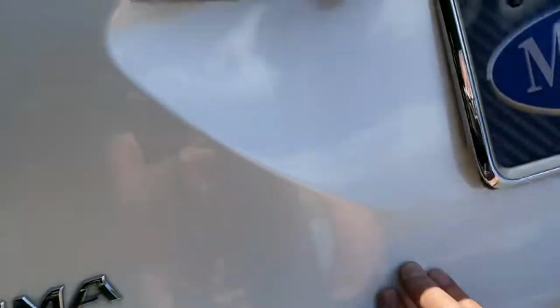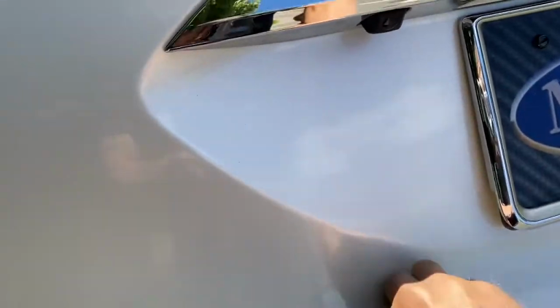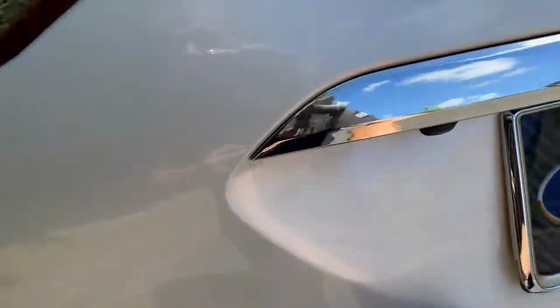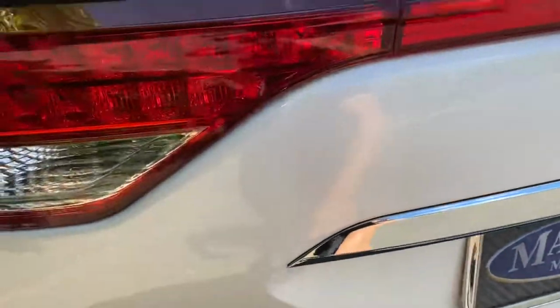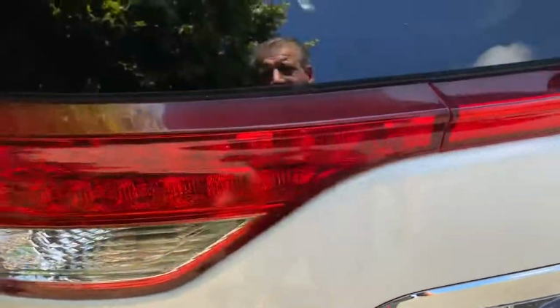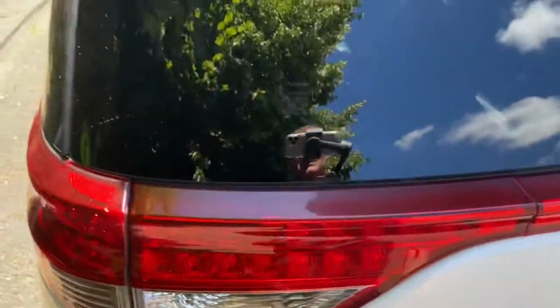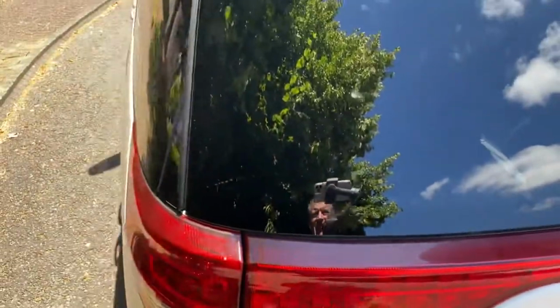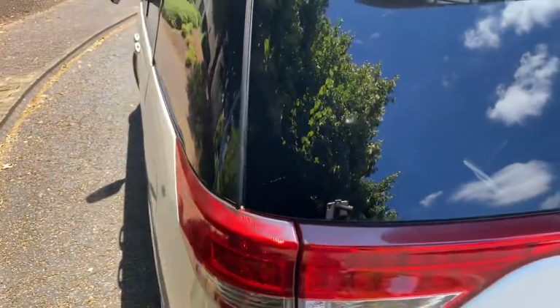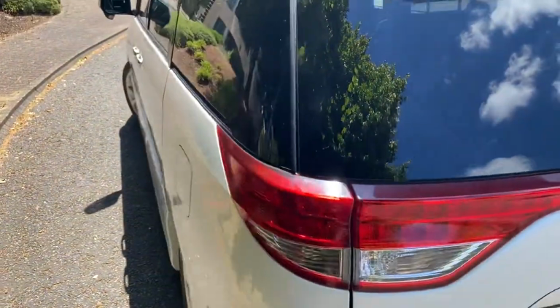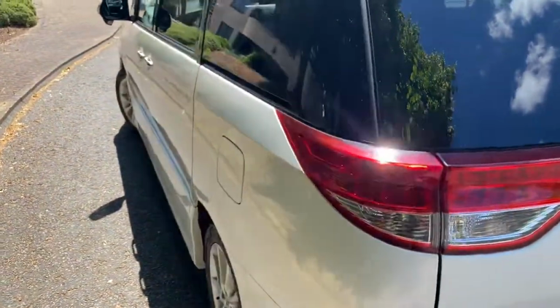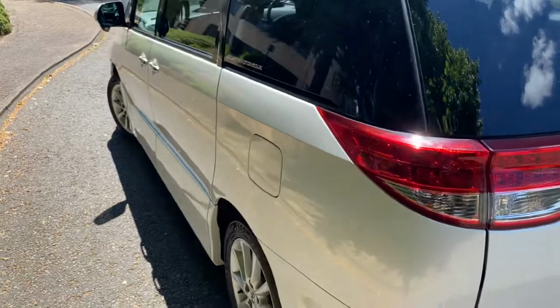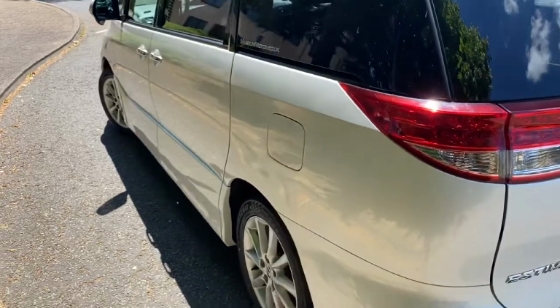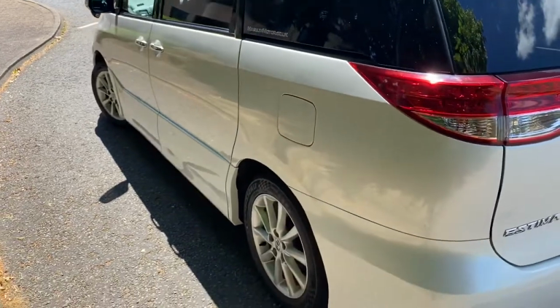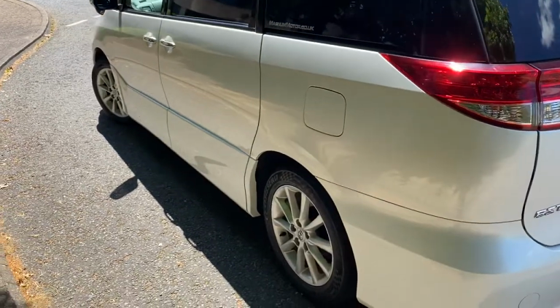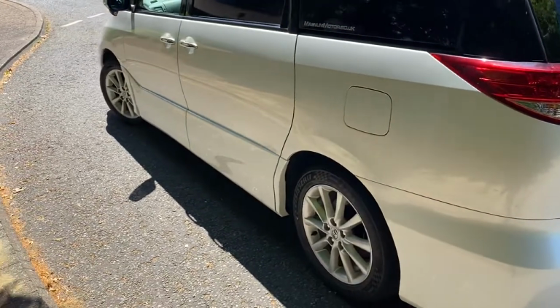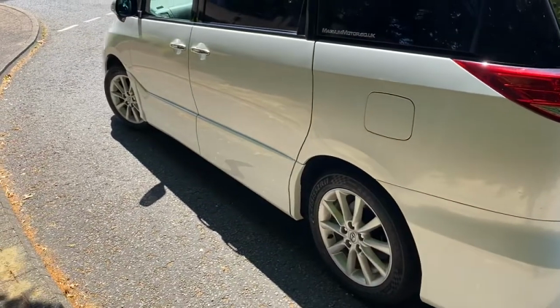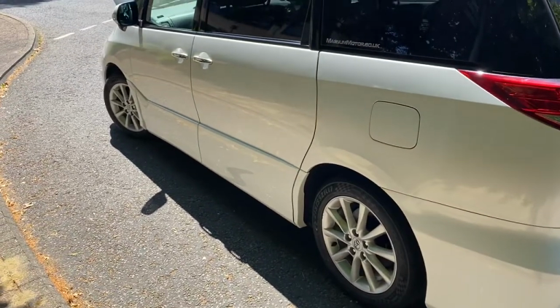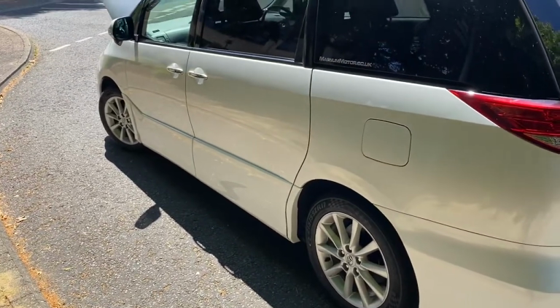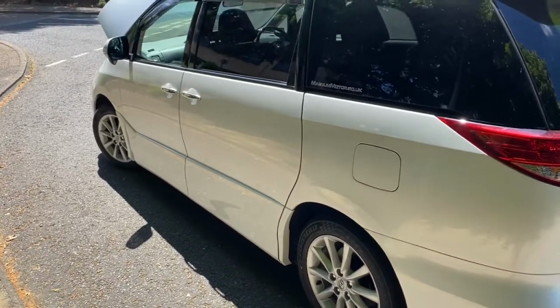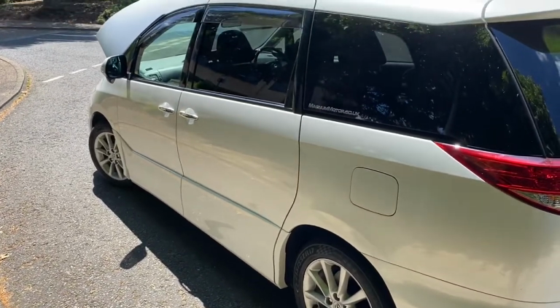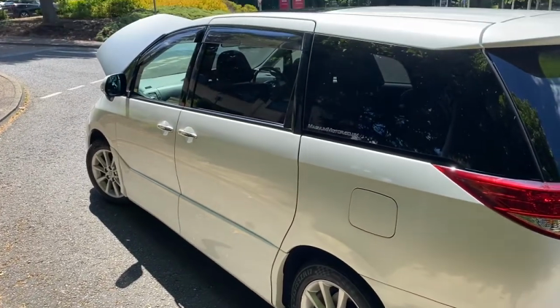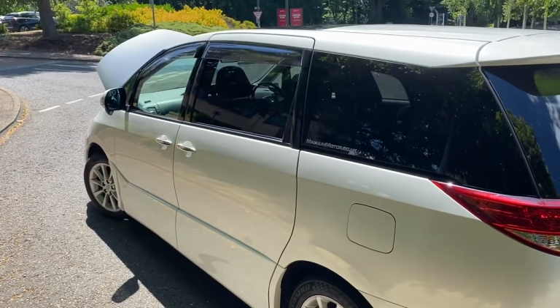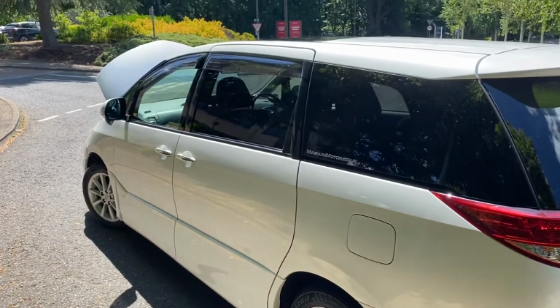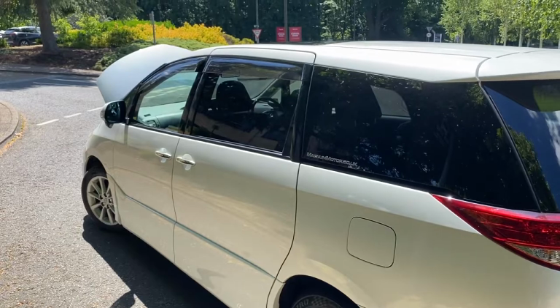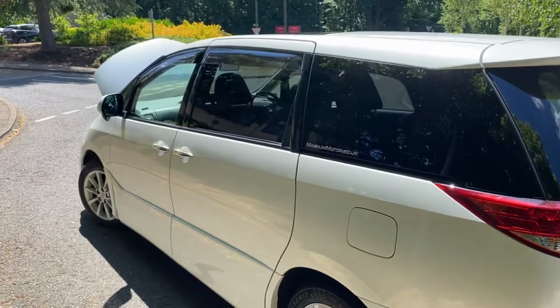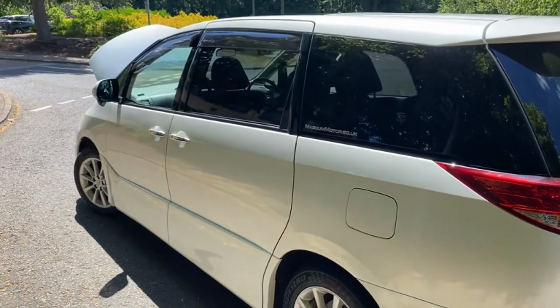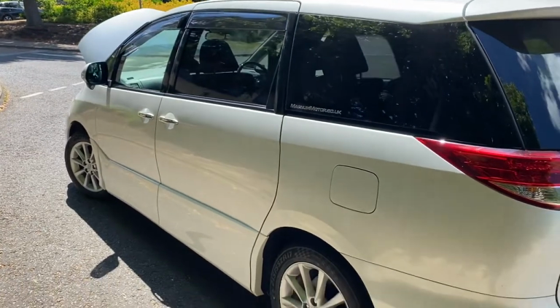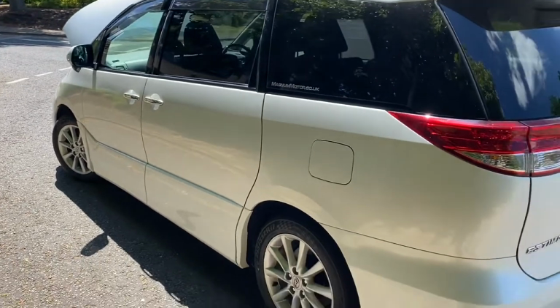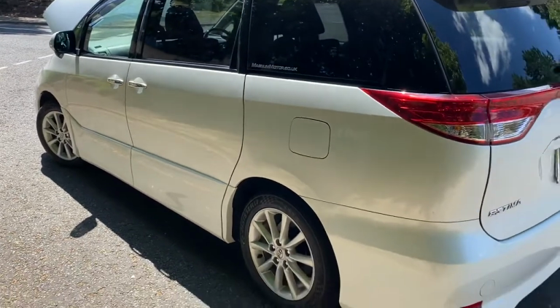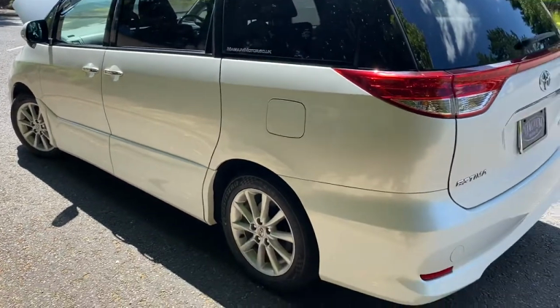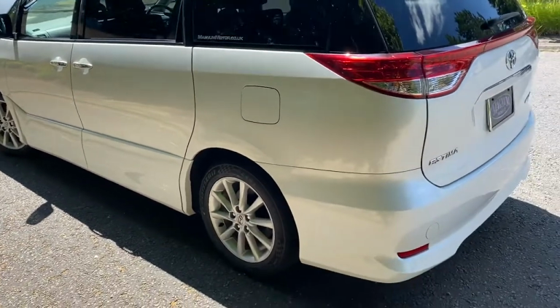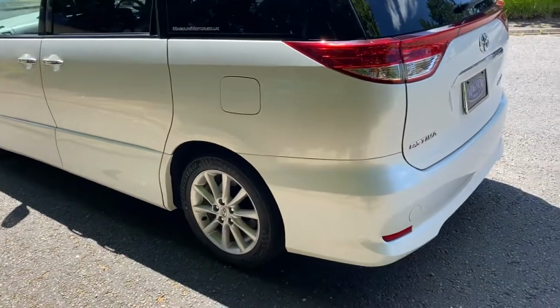Rear camera. Lovely looking car — pearl white. We can put DAB units in these, Bluetooth to your phone. We service while you wait and we have full Toyota software, which is why we also service cars from other dealers.